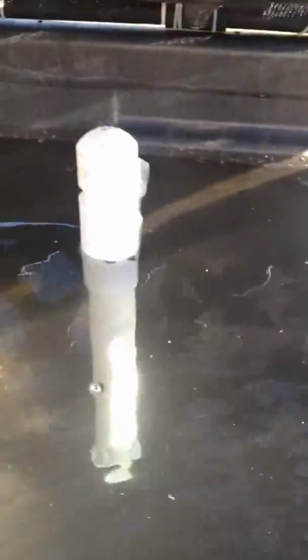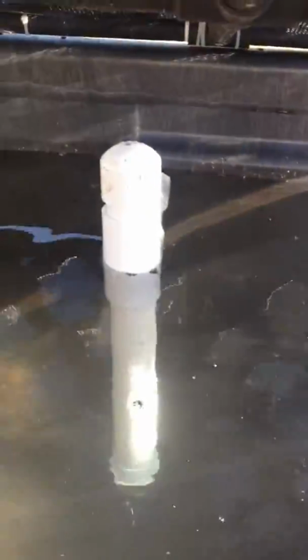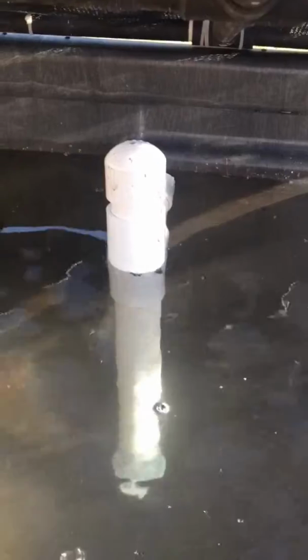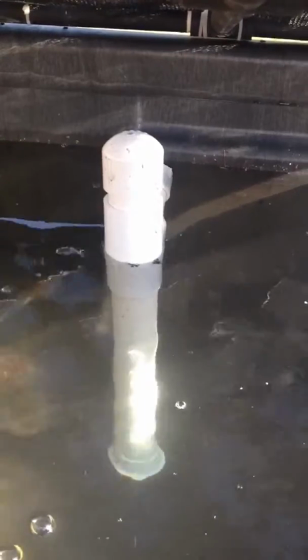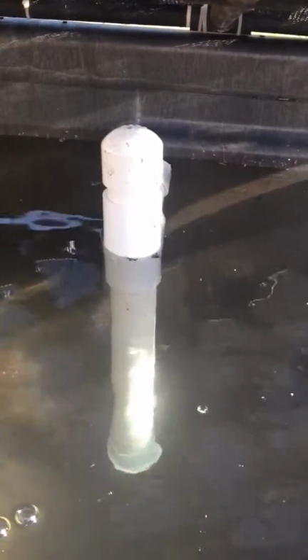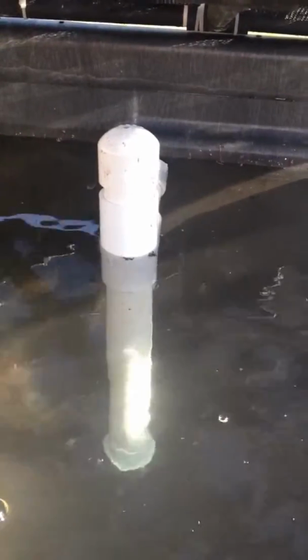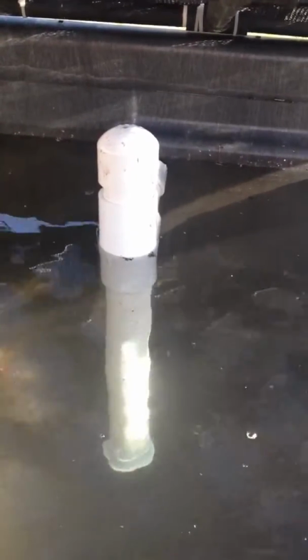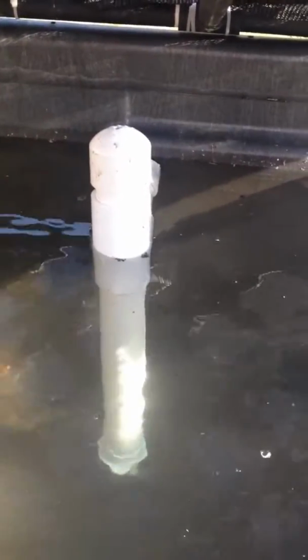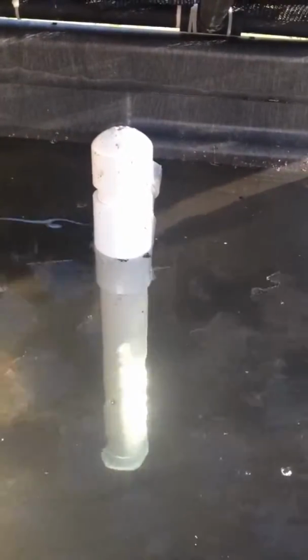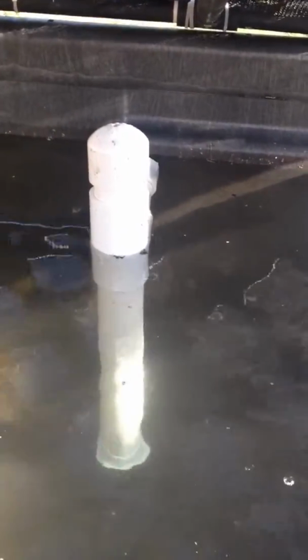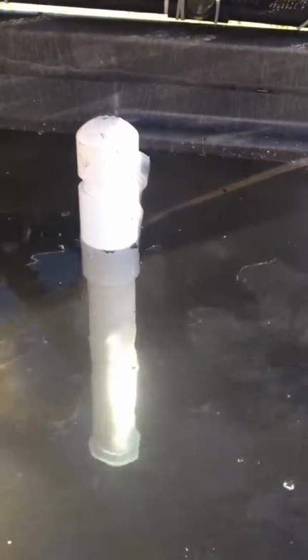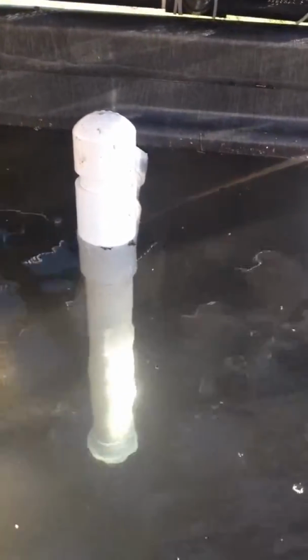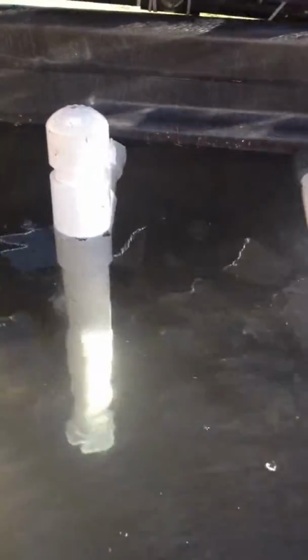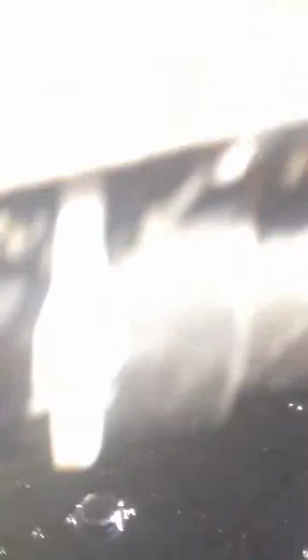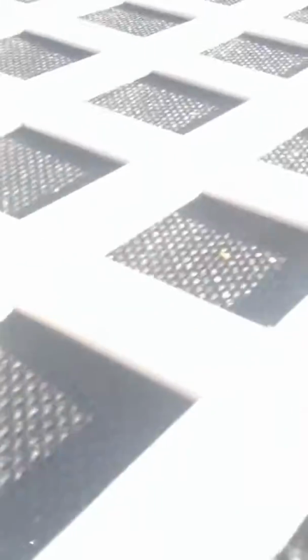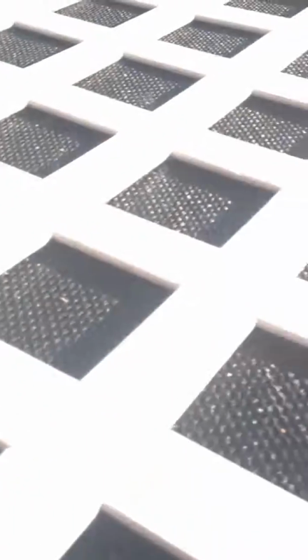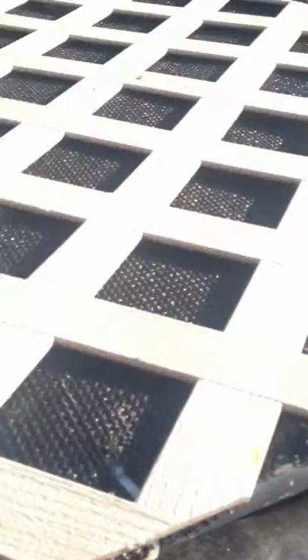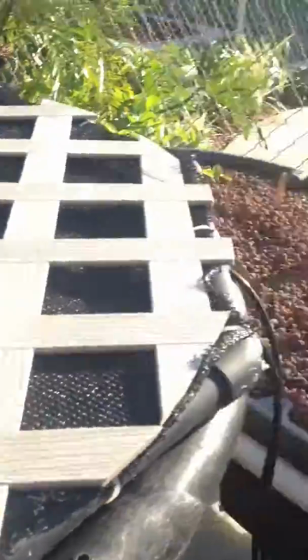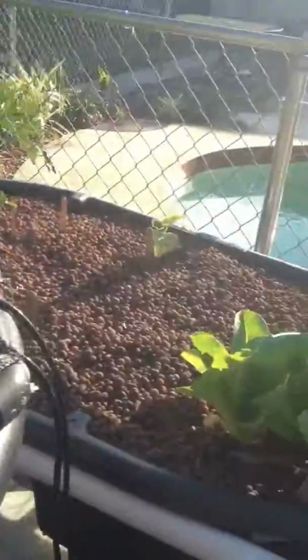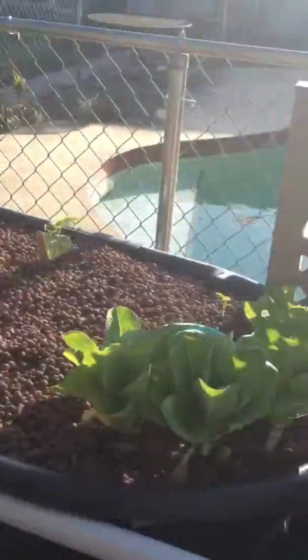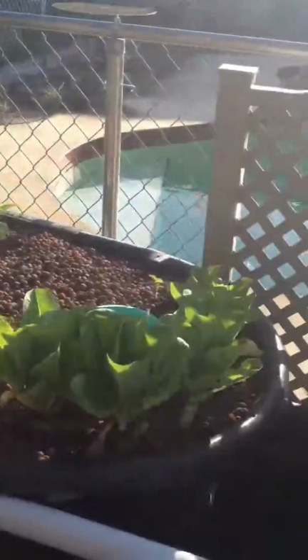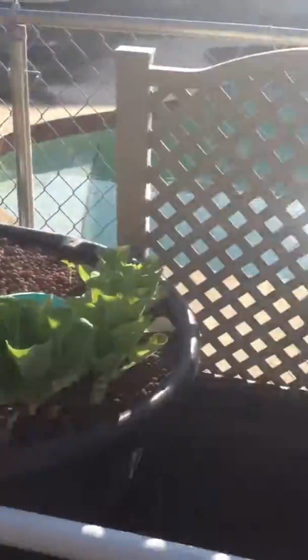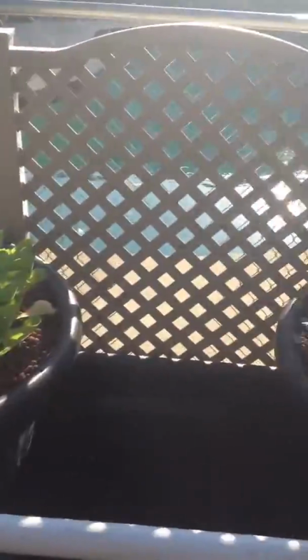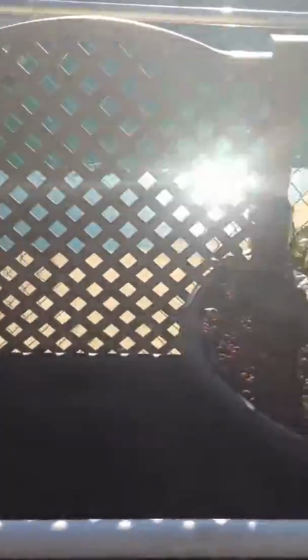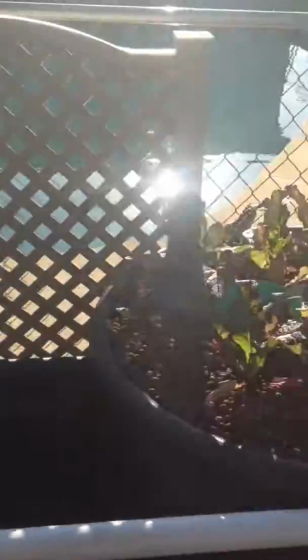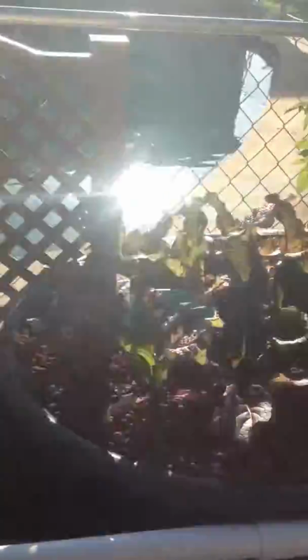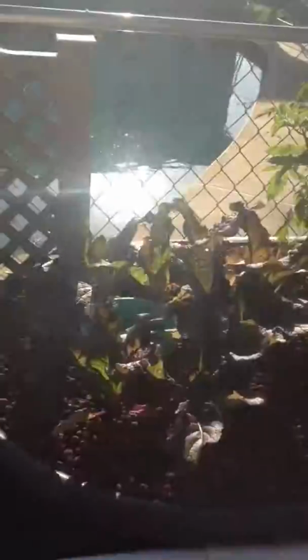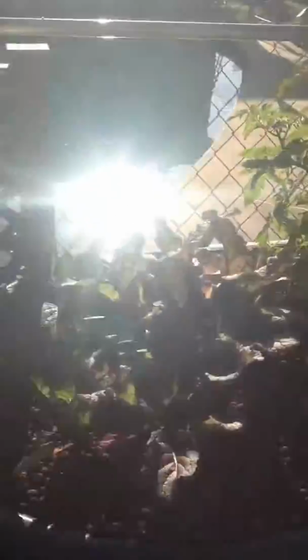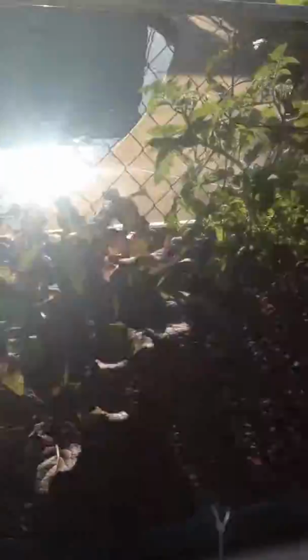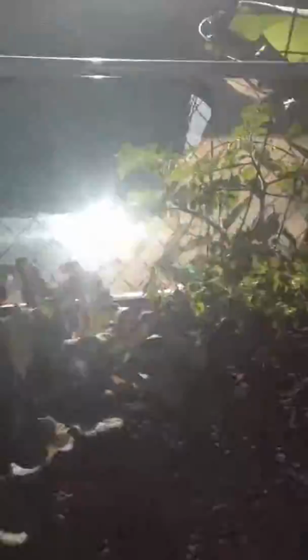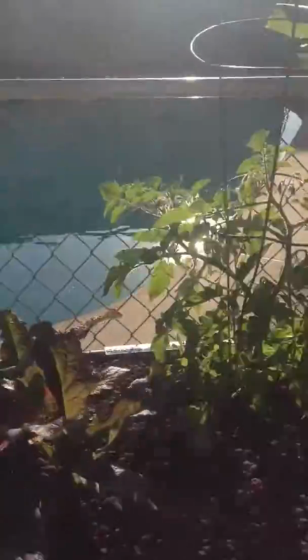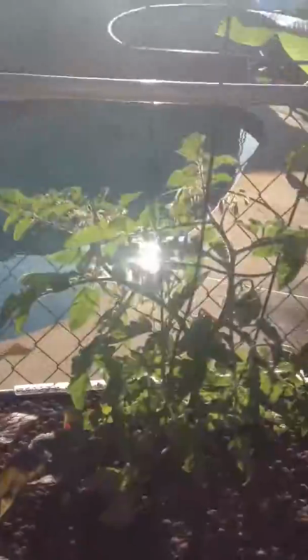This is where it comes out of the fish tank into the grow beds. So everything's doing really well. Got some tomatoes growing over here.